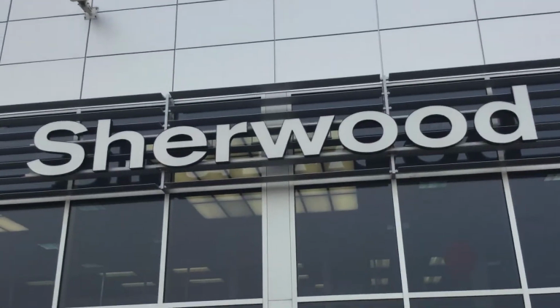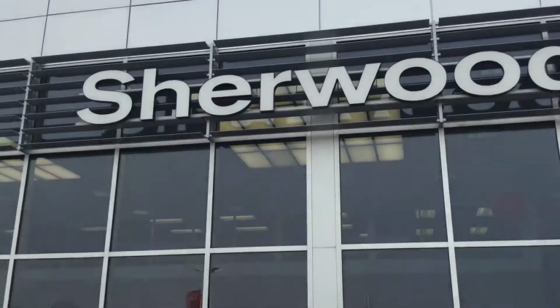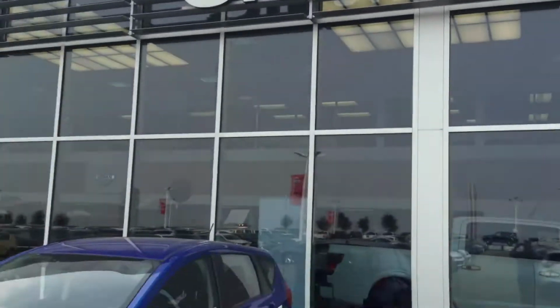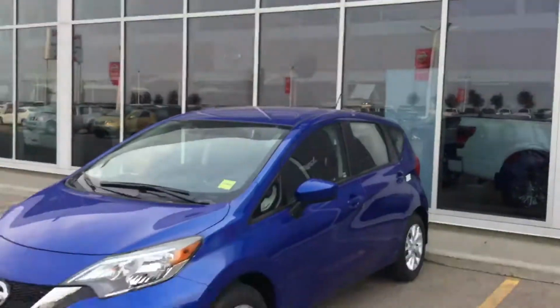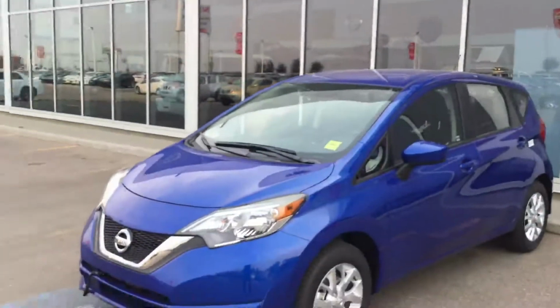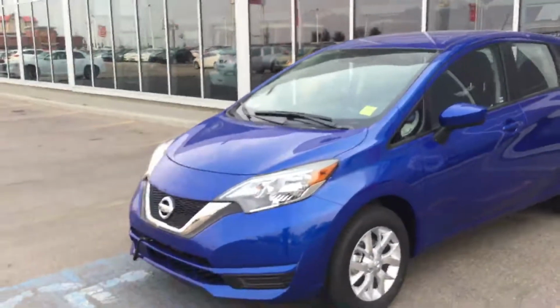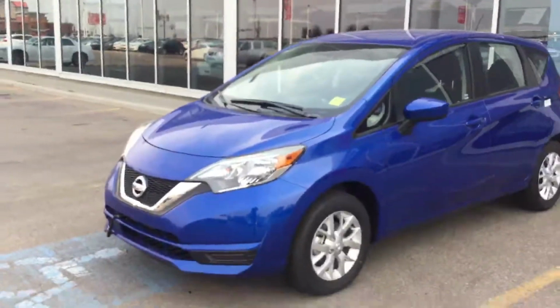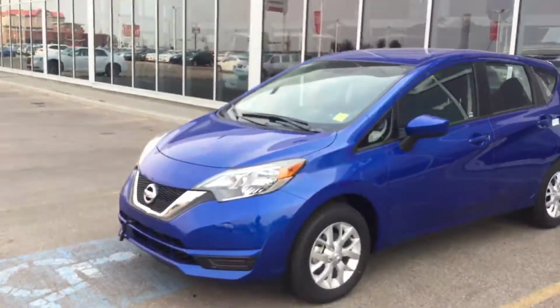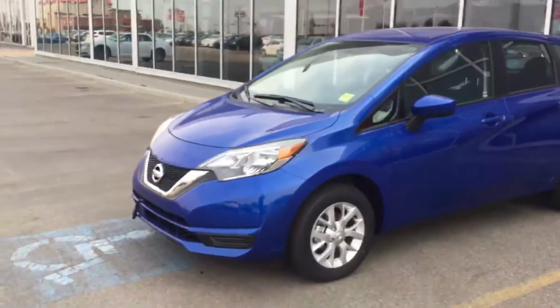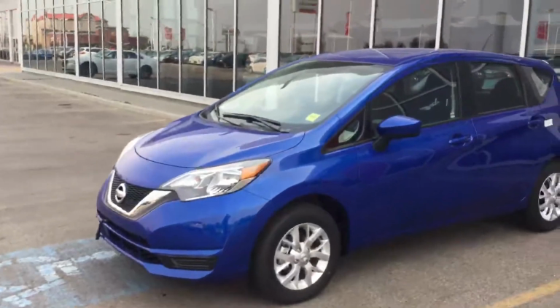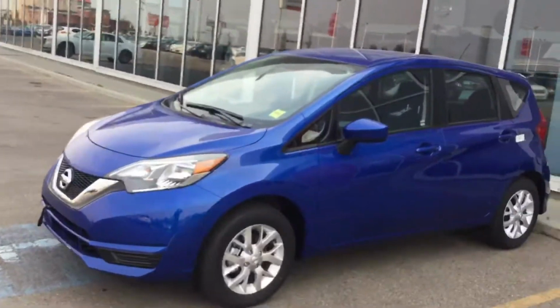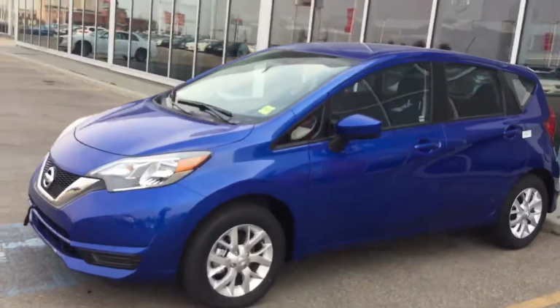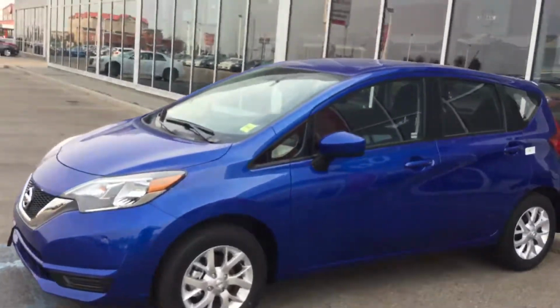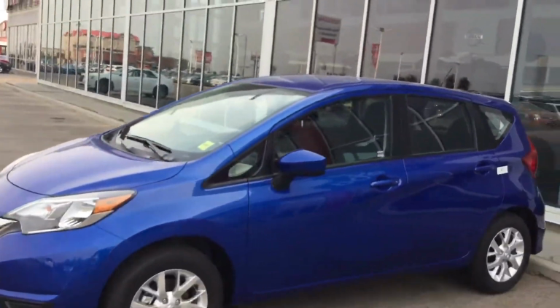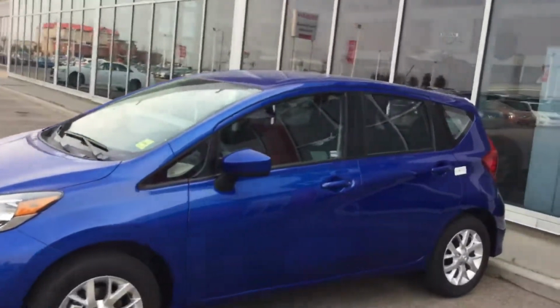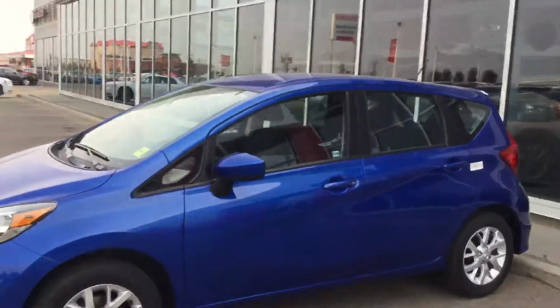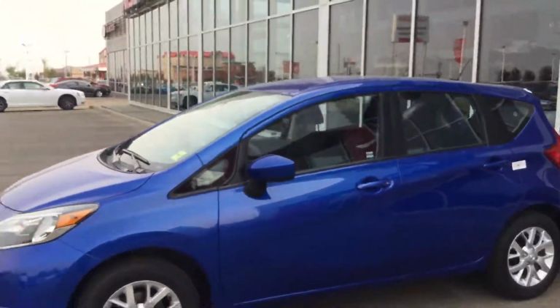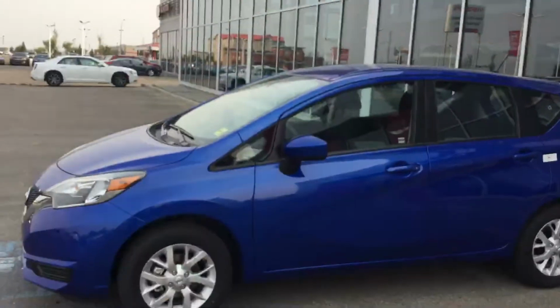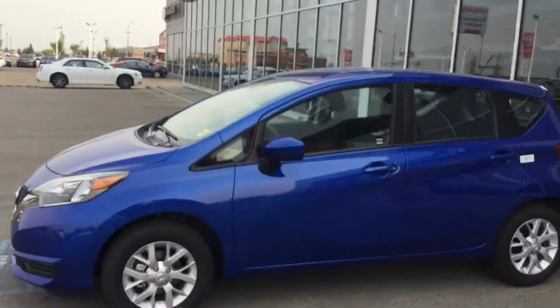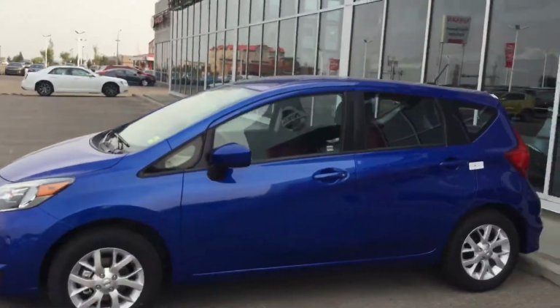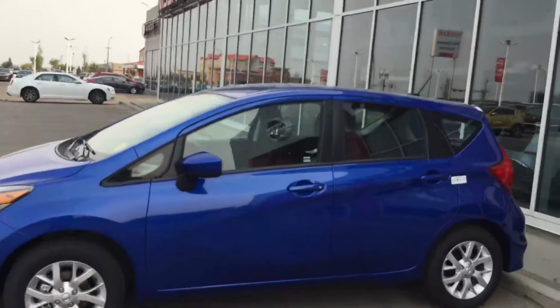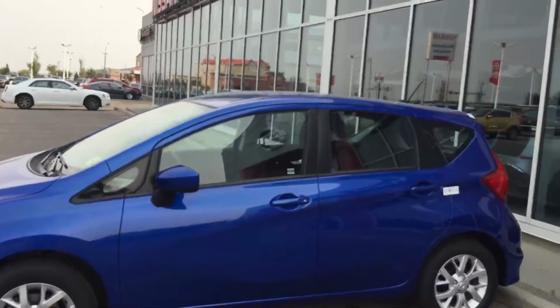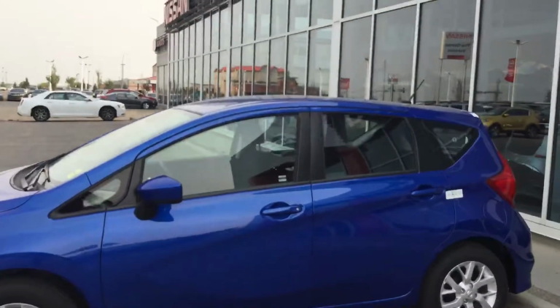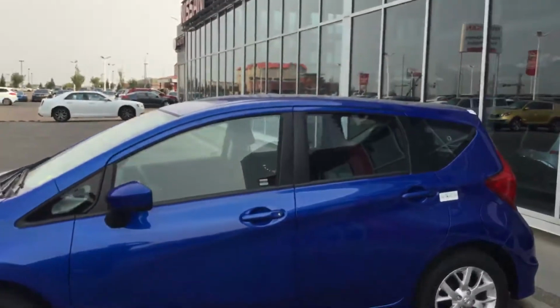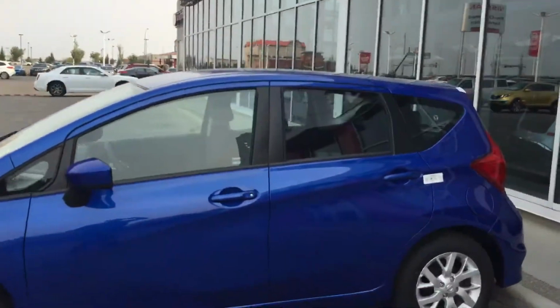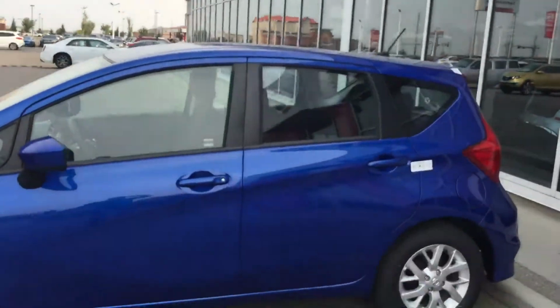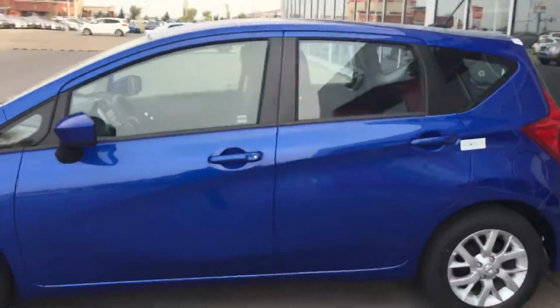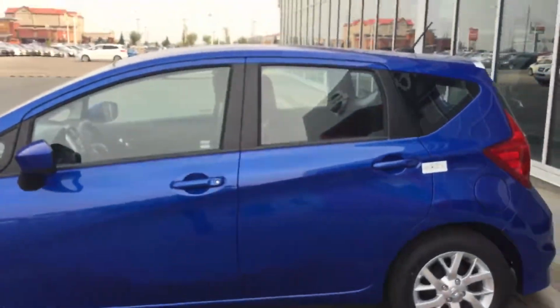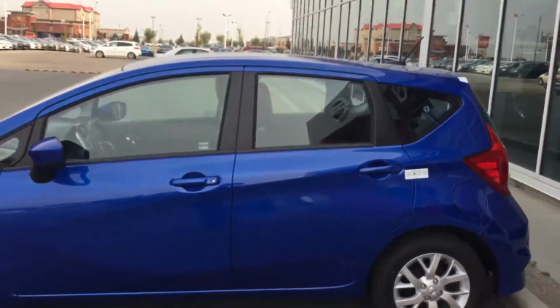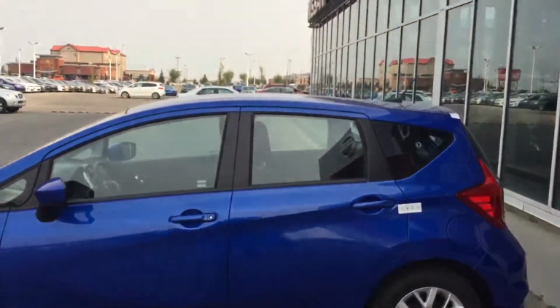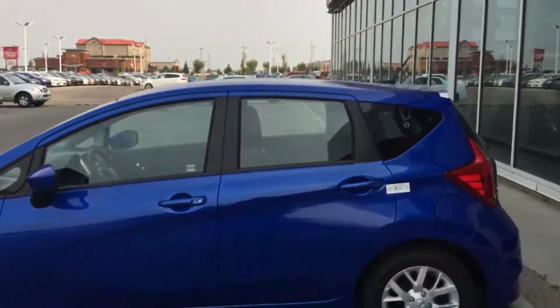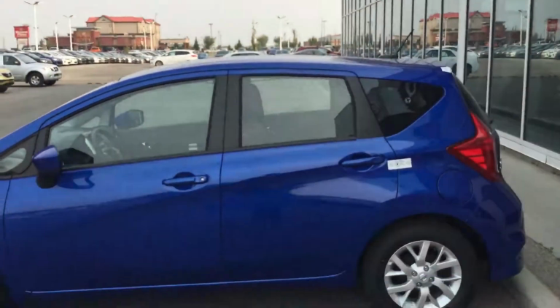Hello, Mustafa. TJ here from Sherrod Nissan. I wanted to make up a quick video of this metallic blue SV Versa Note so that way you get a first-hand look at it here, and of course we want to get it out to you.